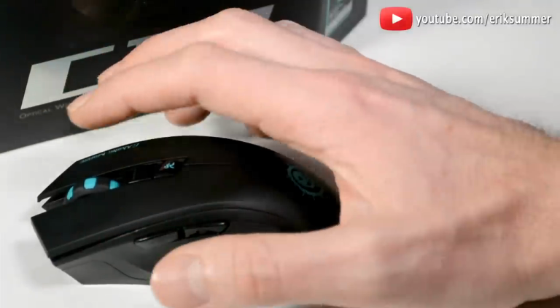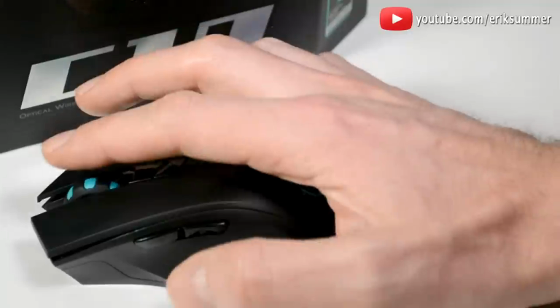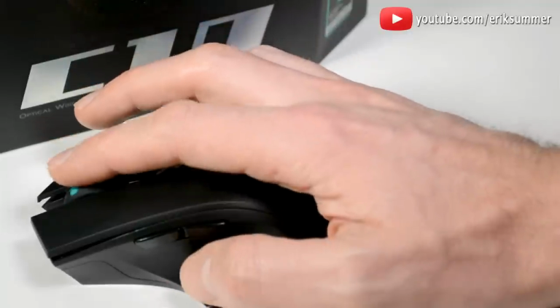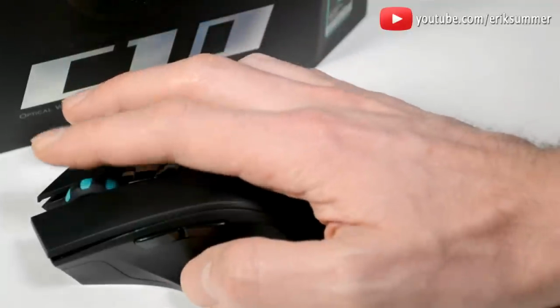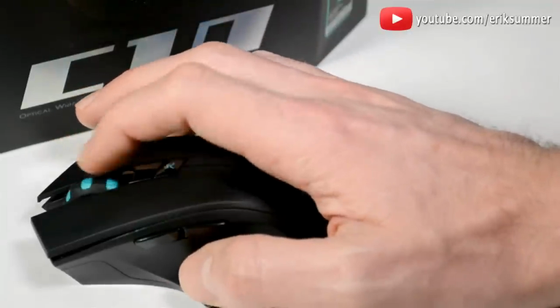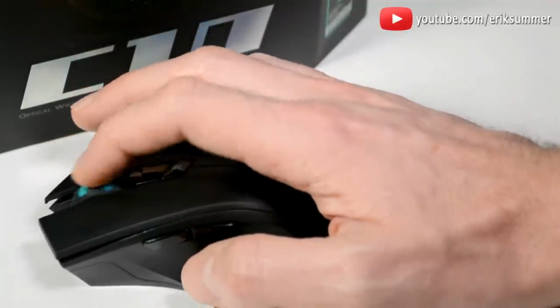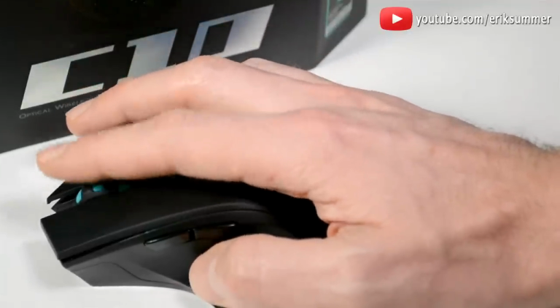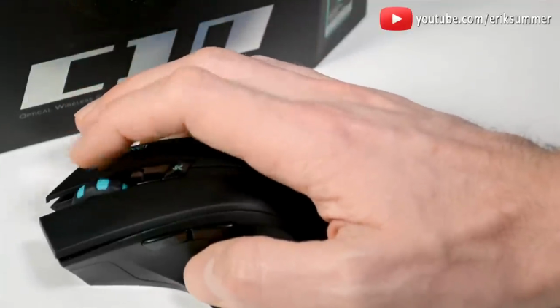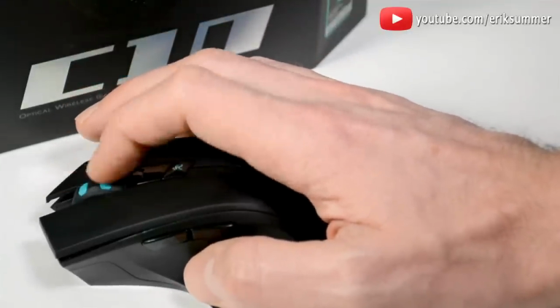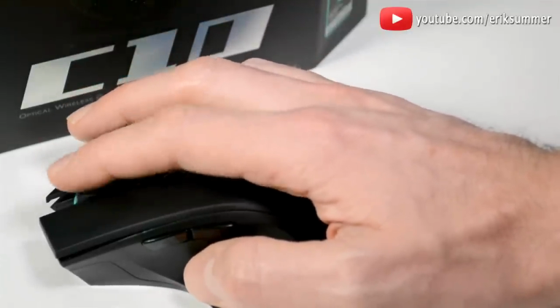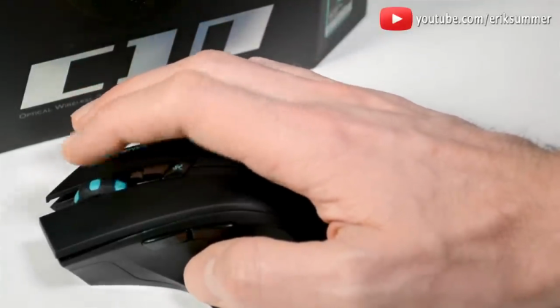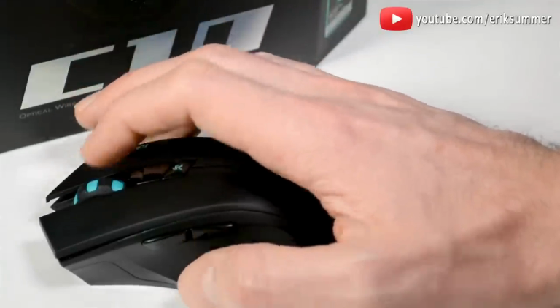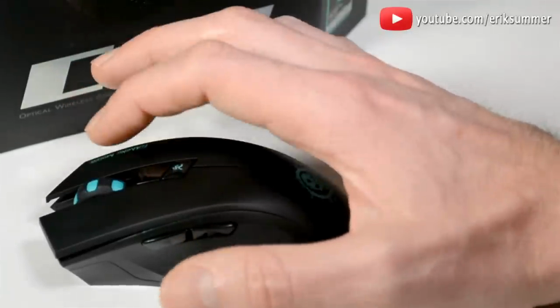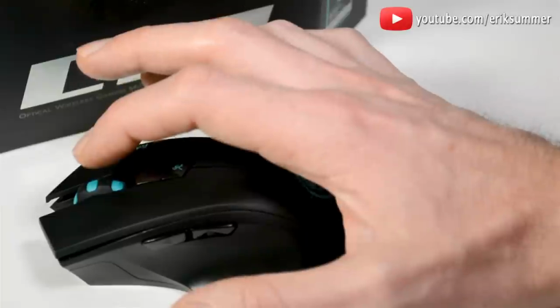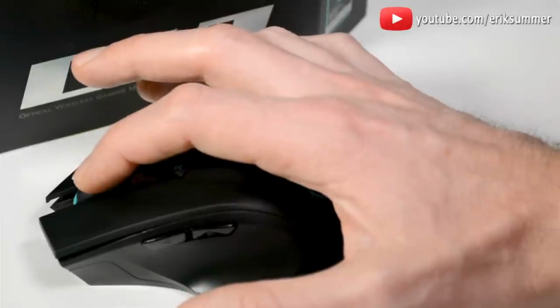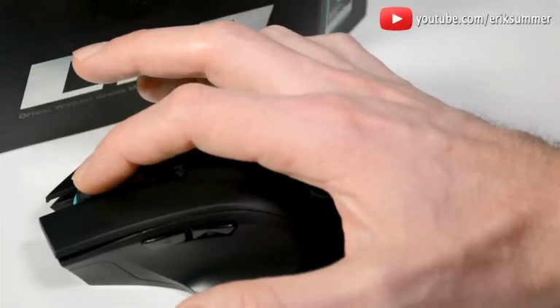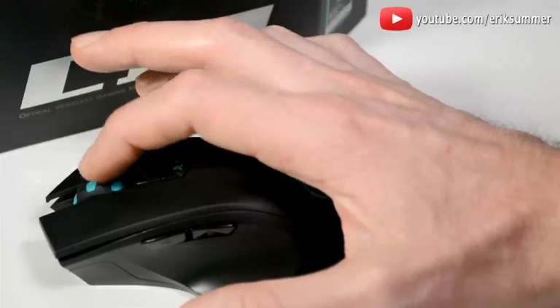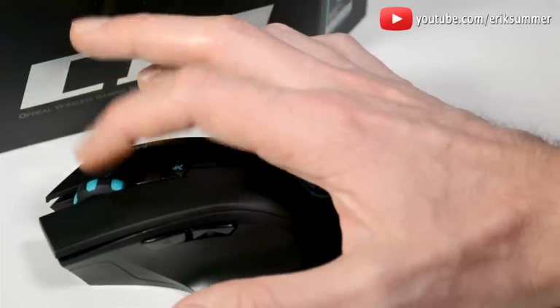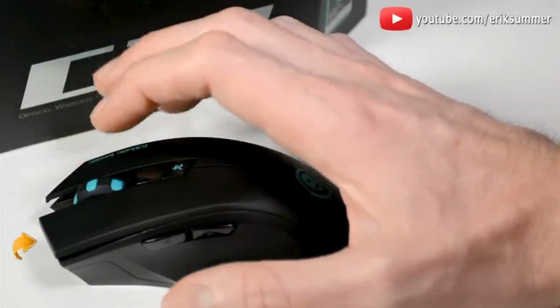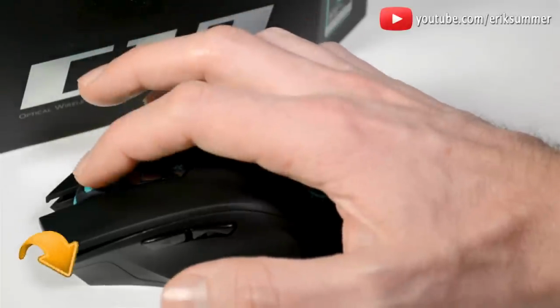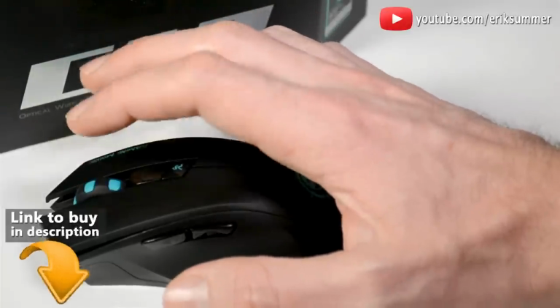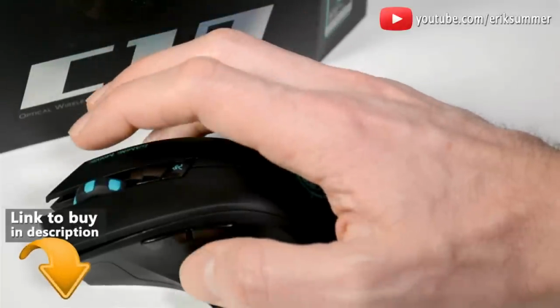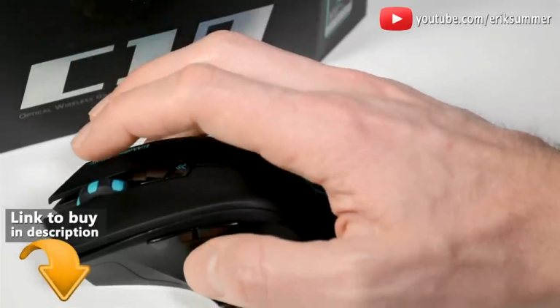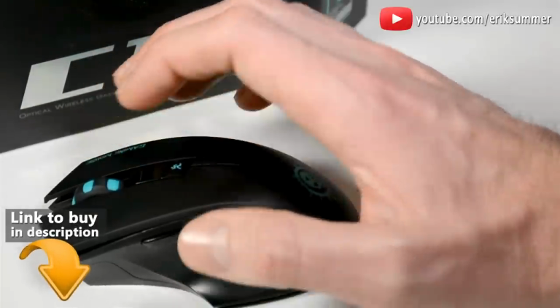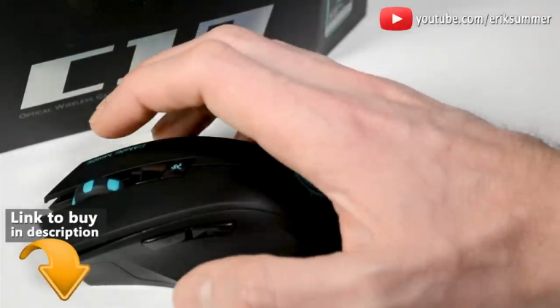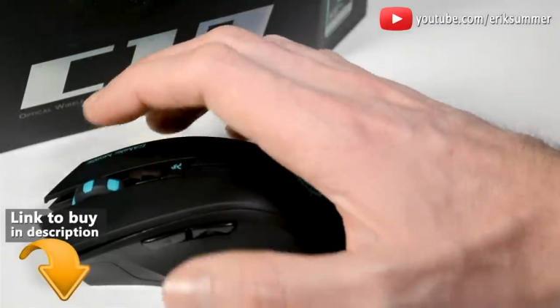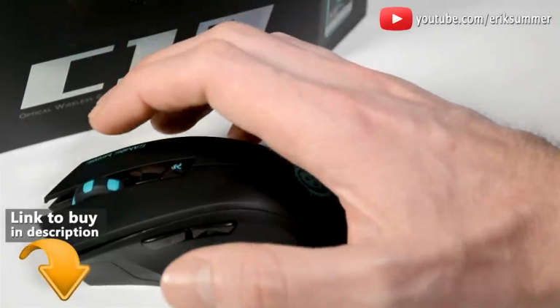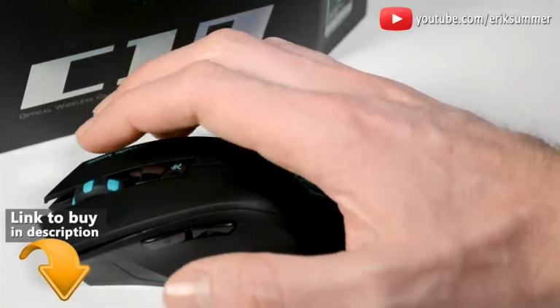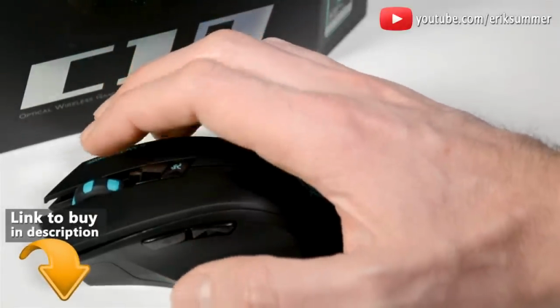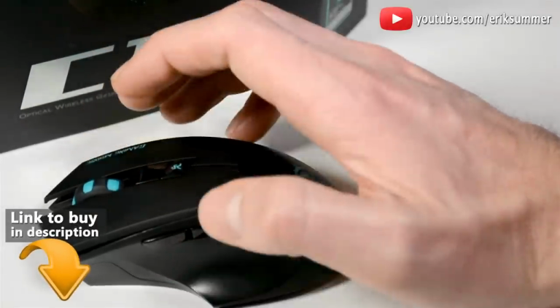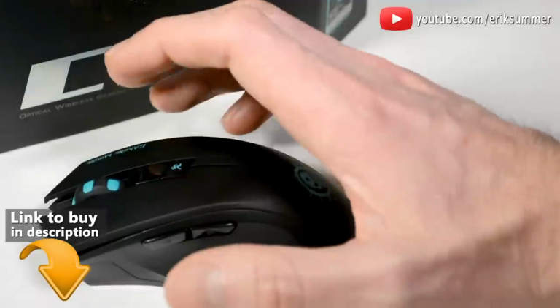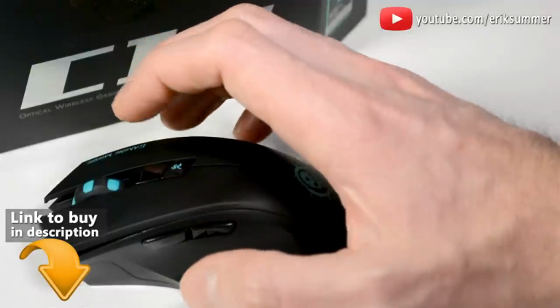It has a scroll wheel which feels really nice and has a very smooth motion to it. It also has a clicking function so when you click it, you can quickly browse through photo albums or long web pages.